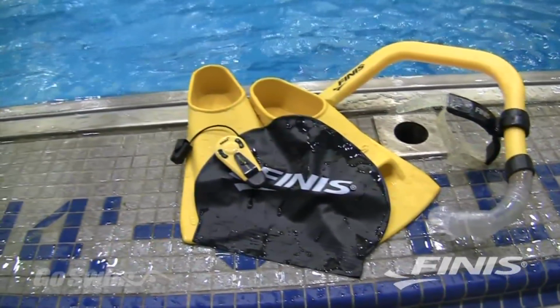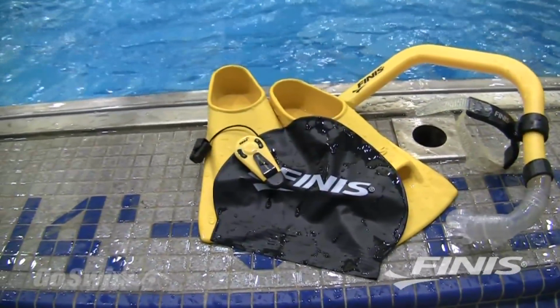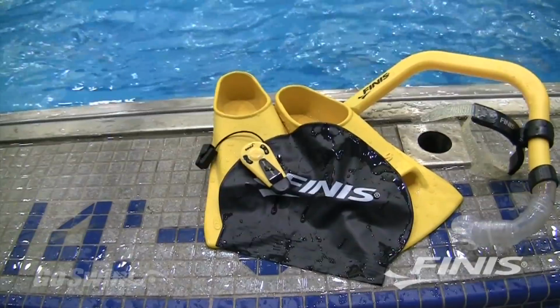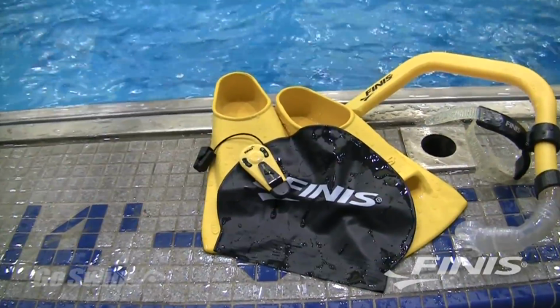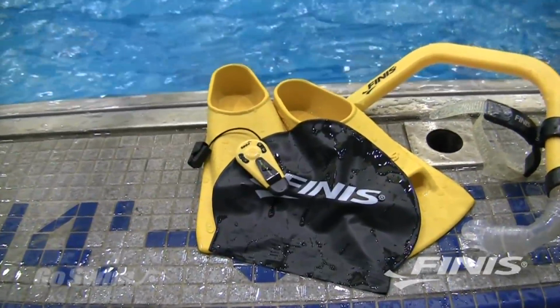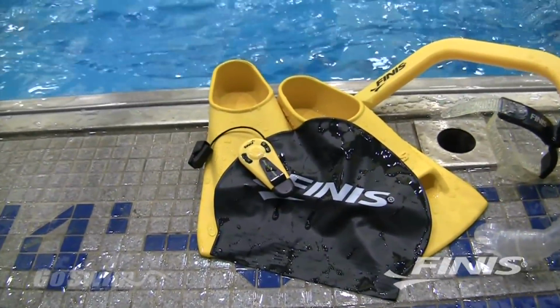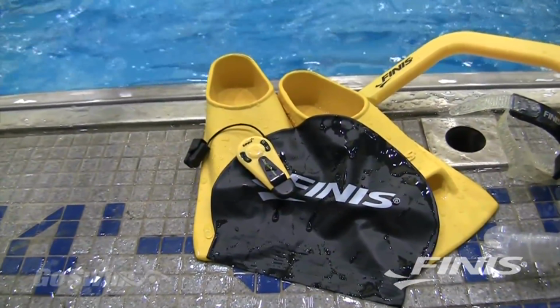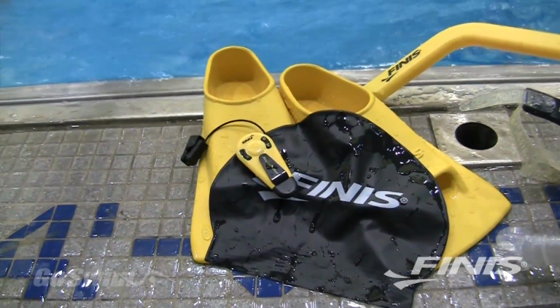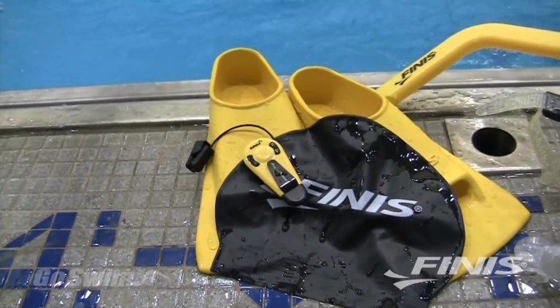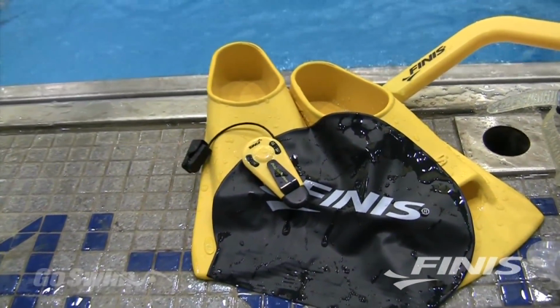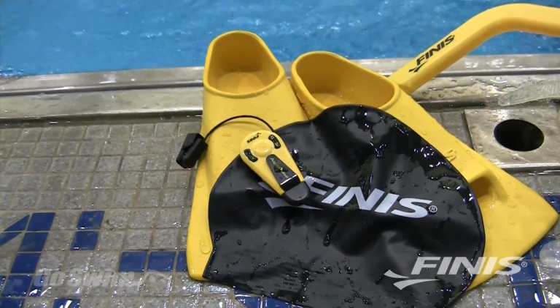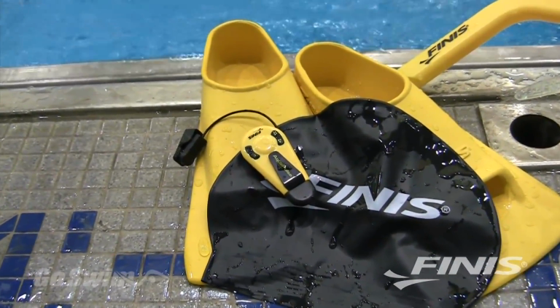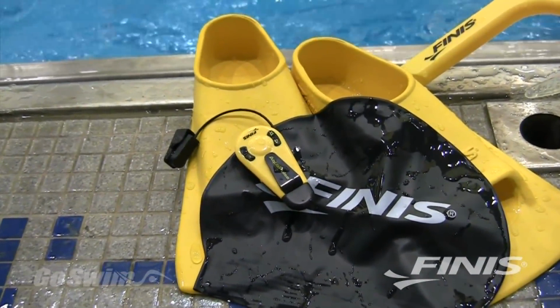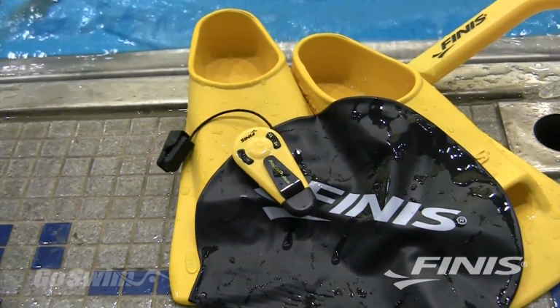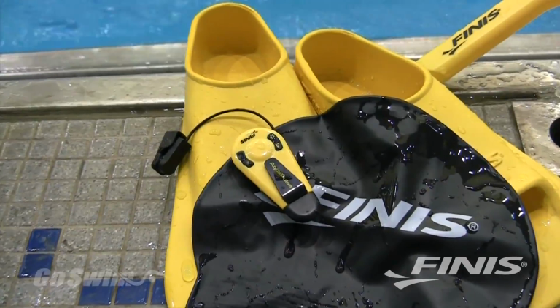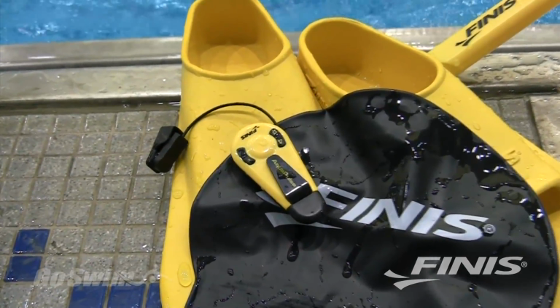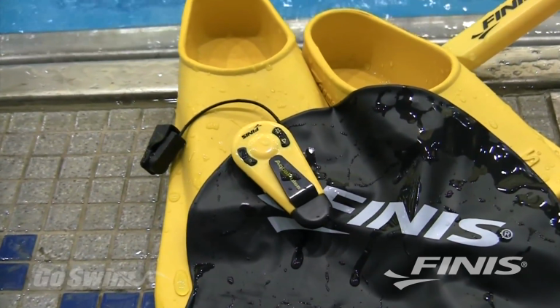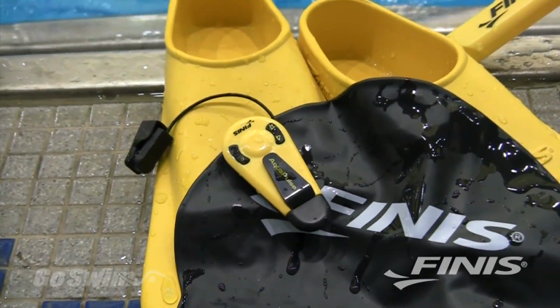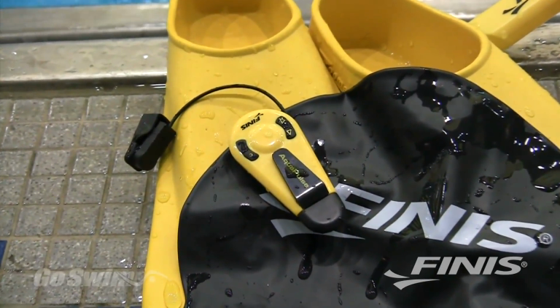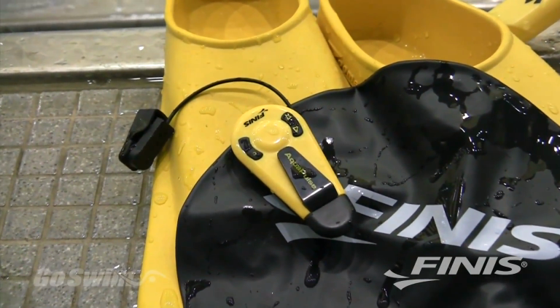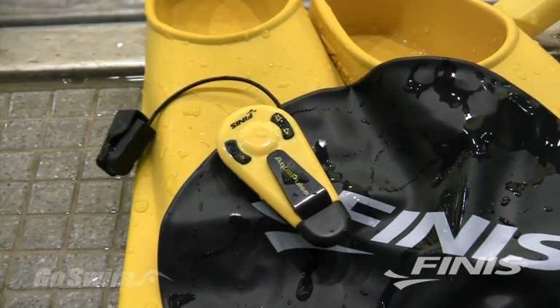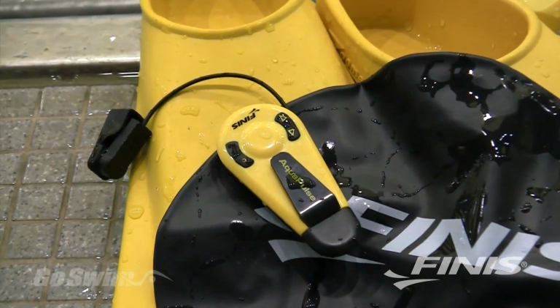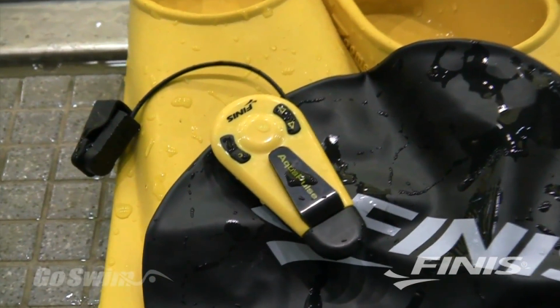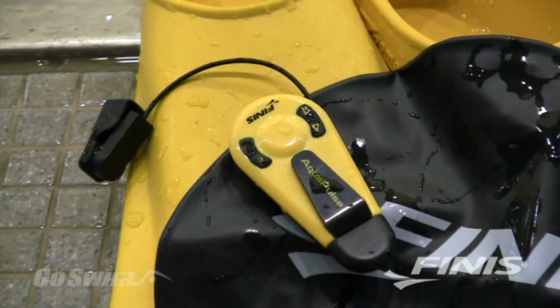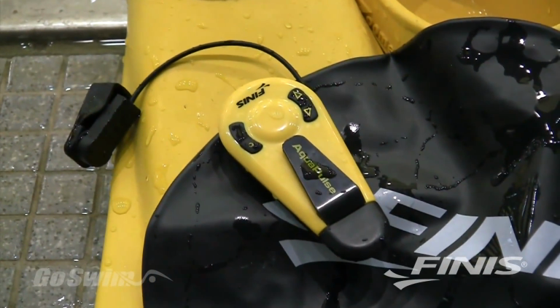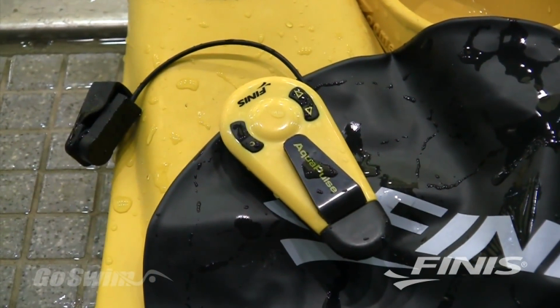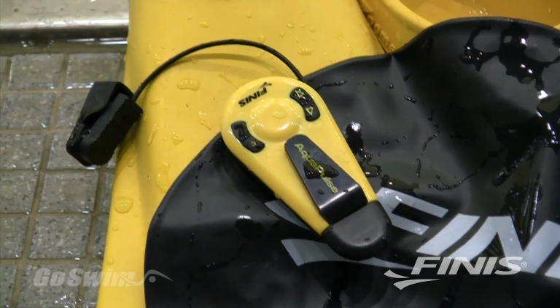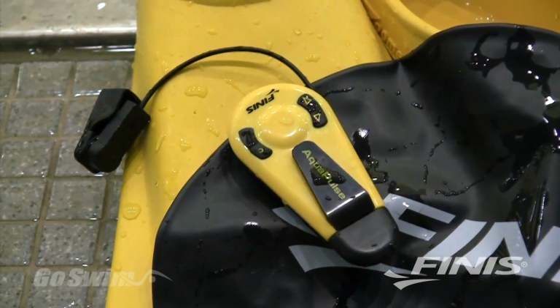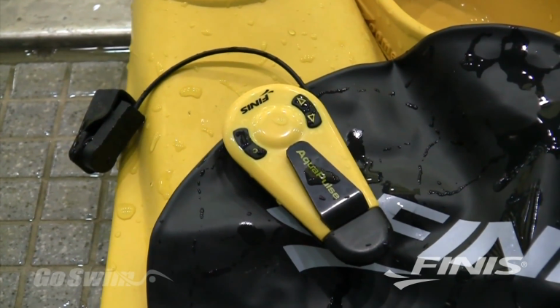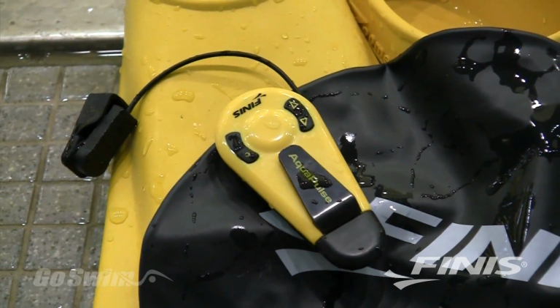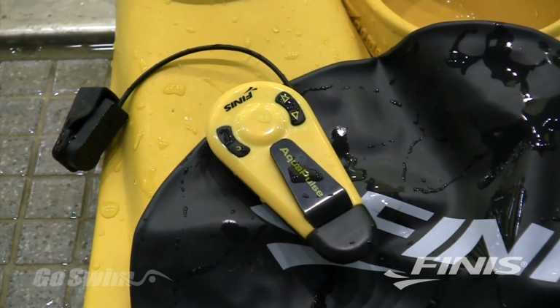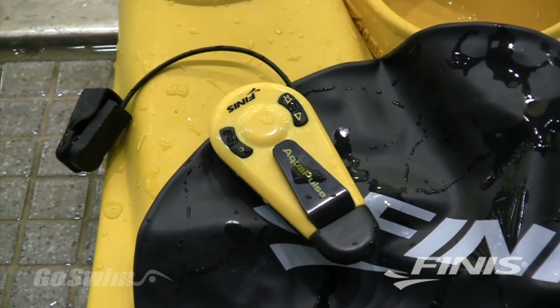The AquaPulse is a heart rate monitor designed by swimmers for swimmers. By using 21st century technology, the AquaPulse allows swimmers to benefit from the same heart rate based training that runners and other land based athletes have enjoyed for decades.